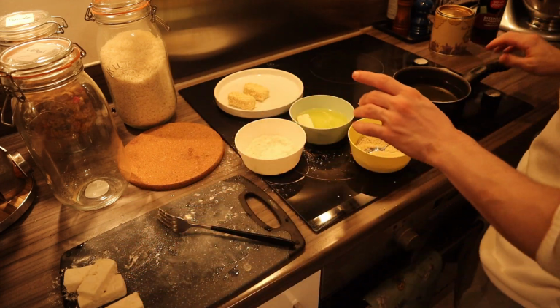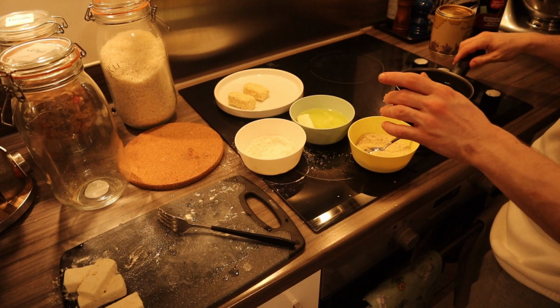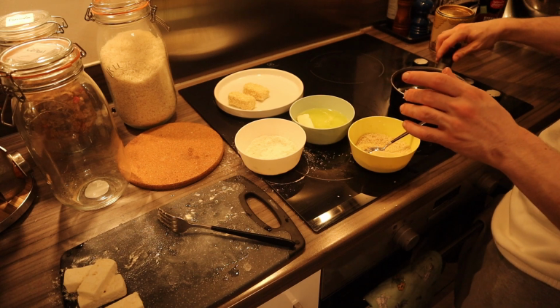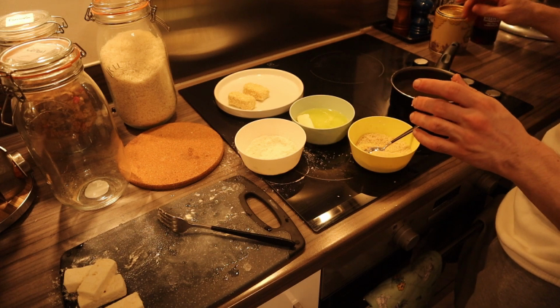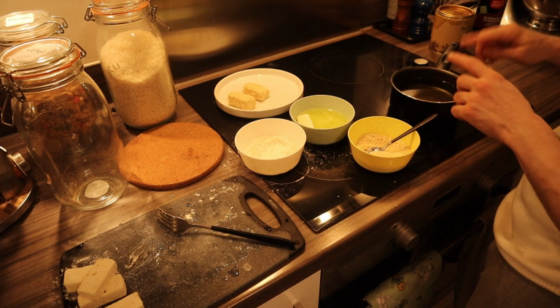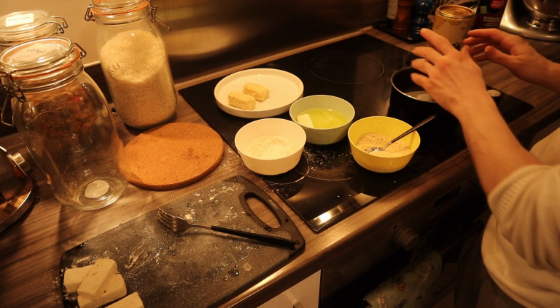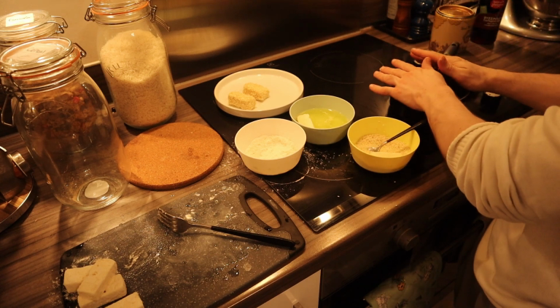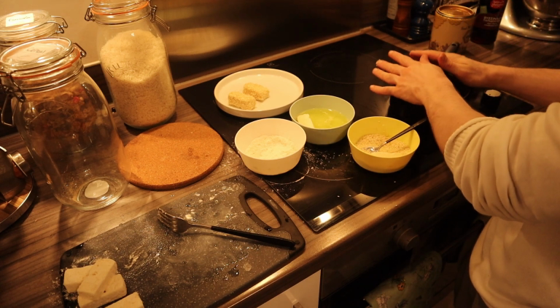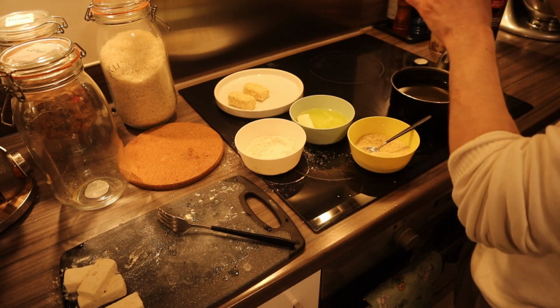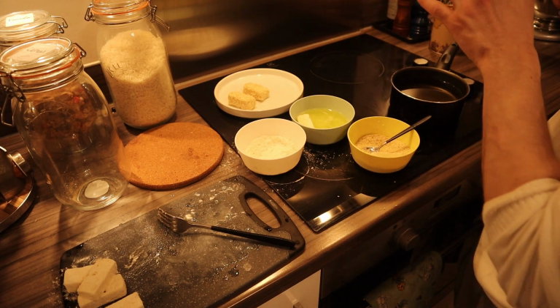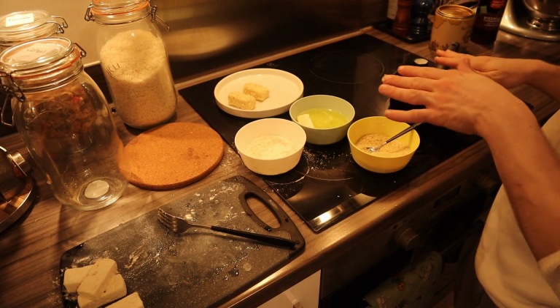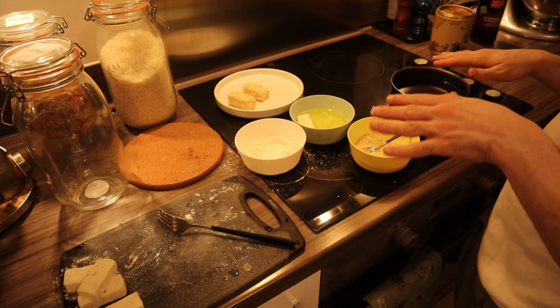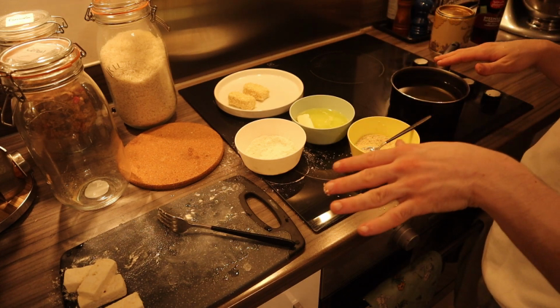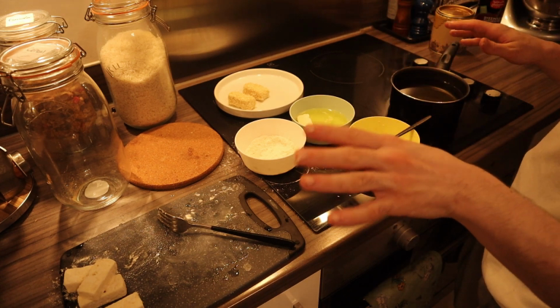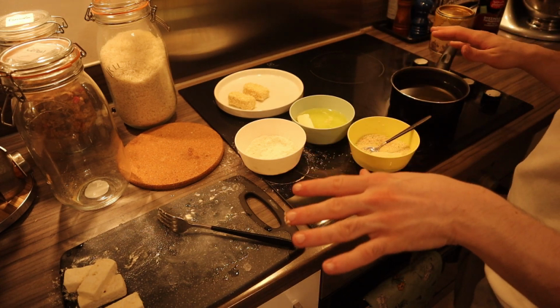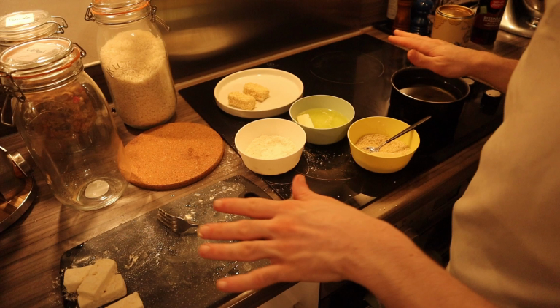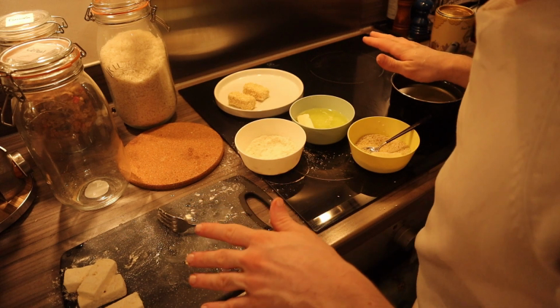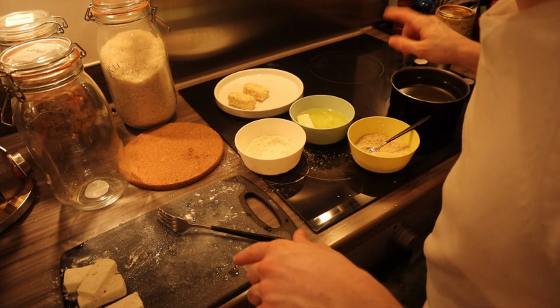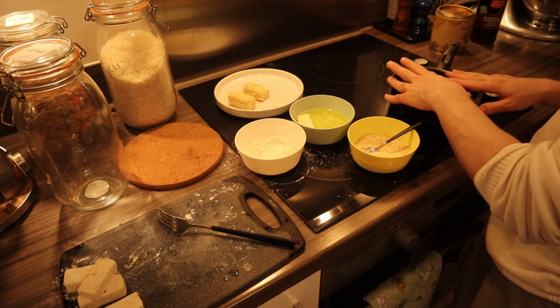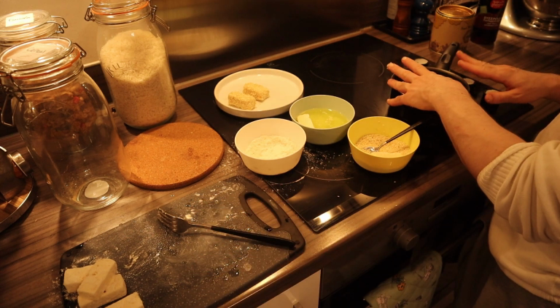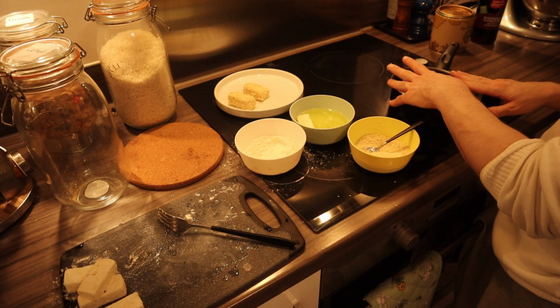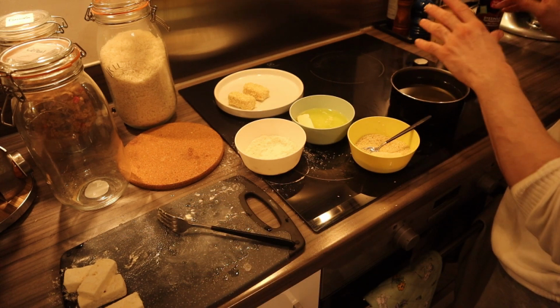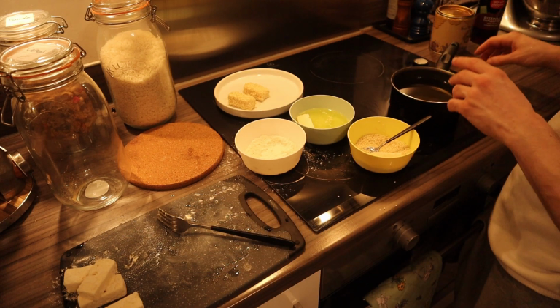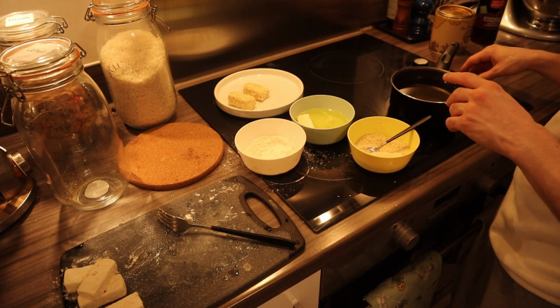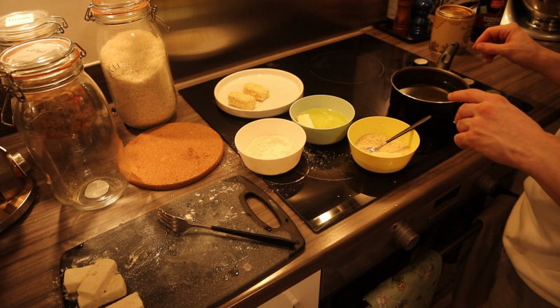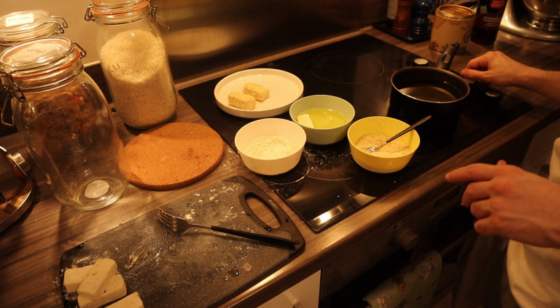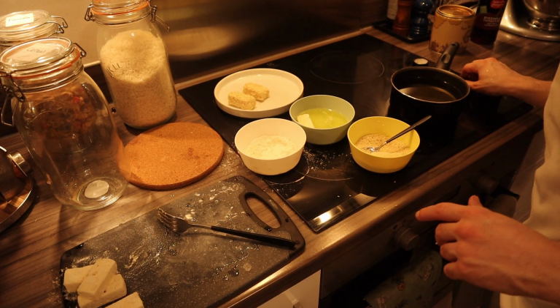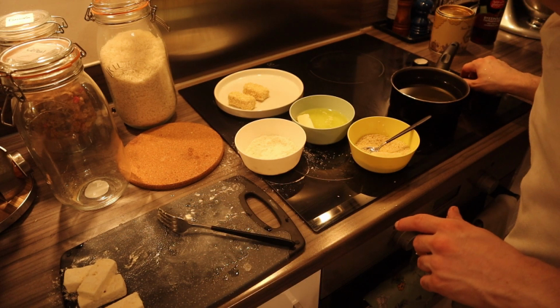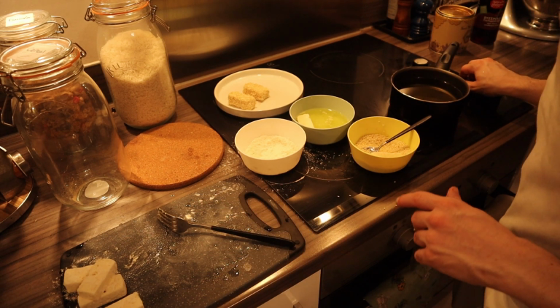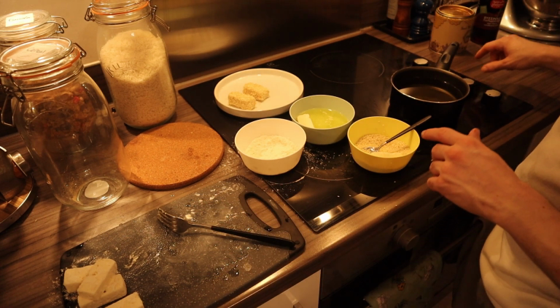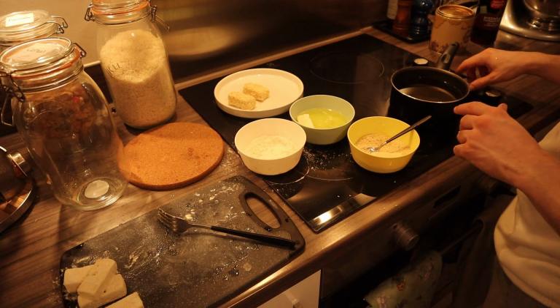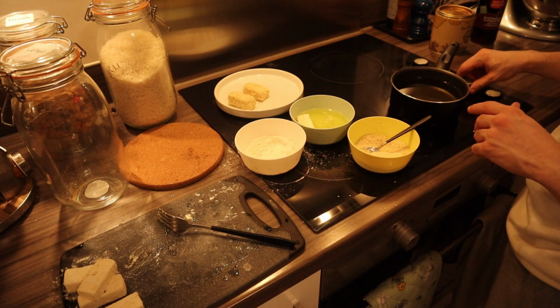We will switch on the heat. We've got a pan with just neutral oil — something with a higher smoking point so it doesn't smoke that easily. And we'll go on.